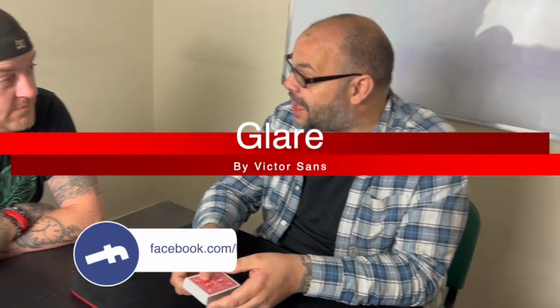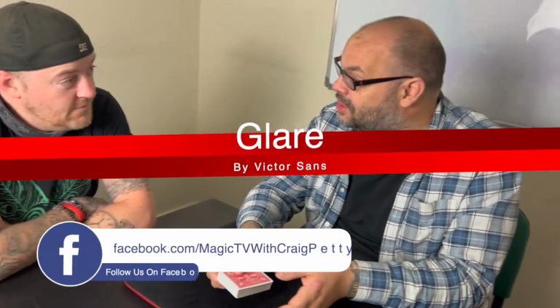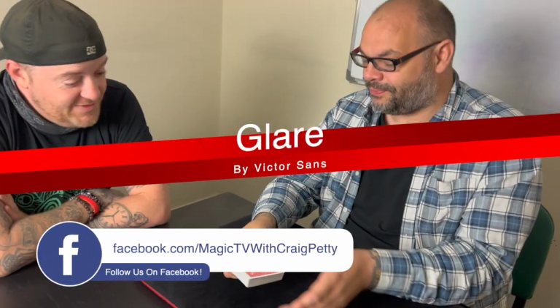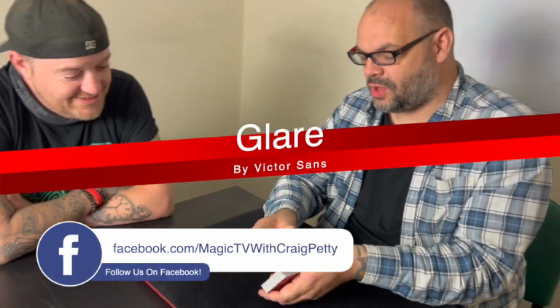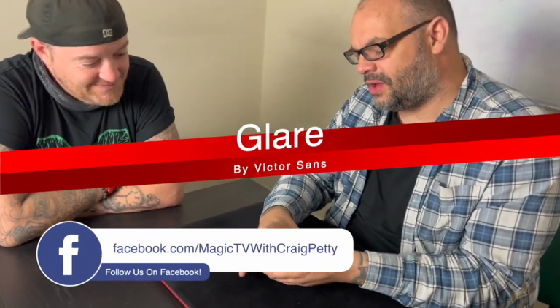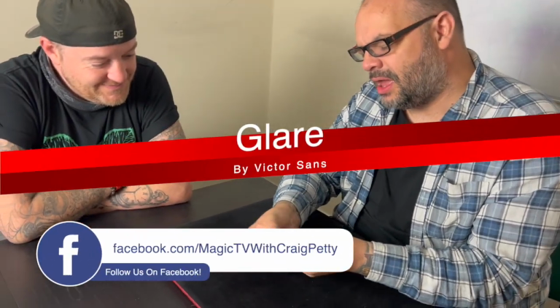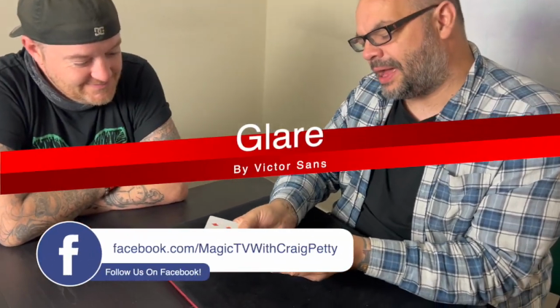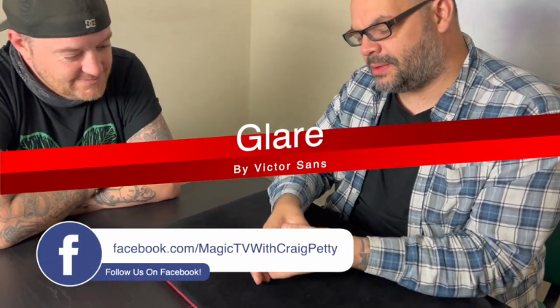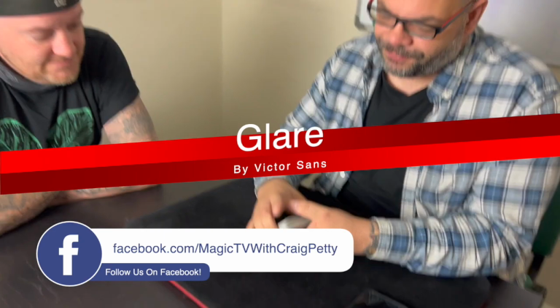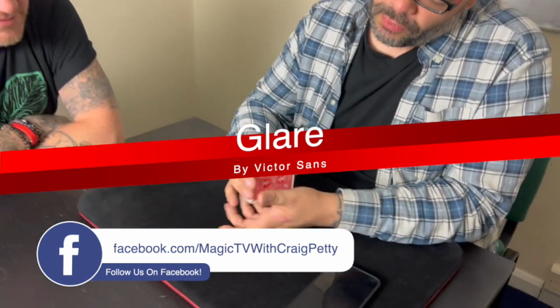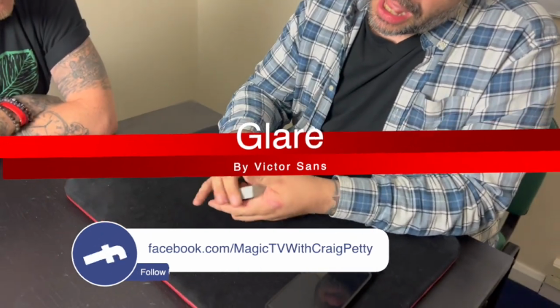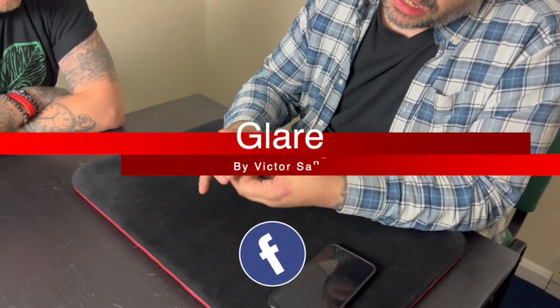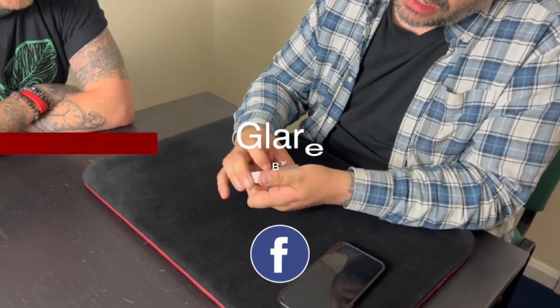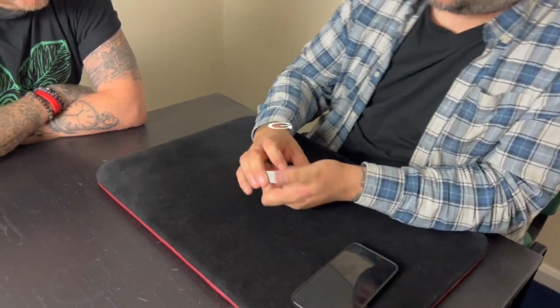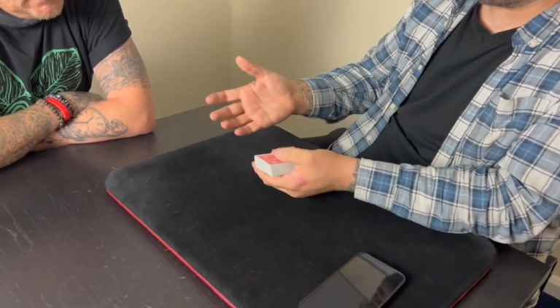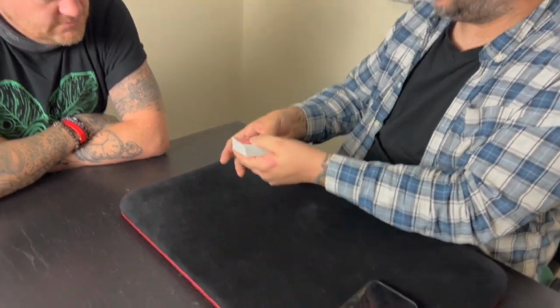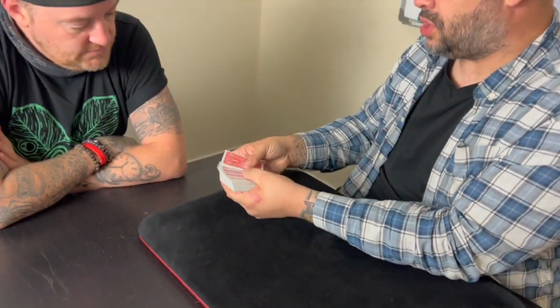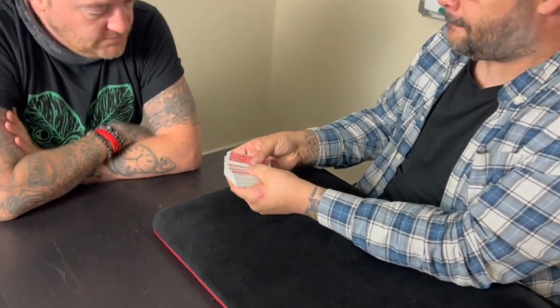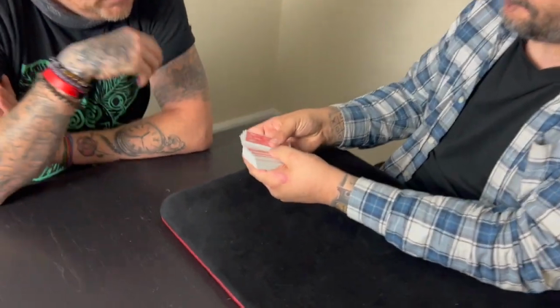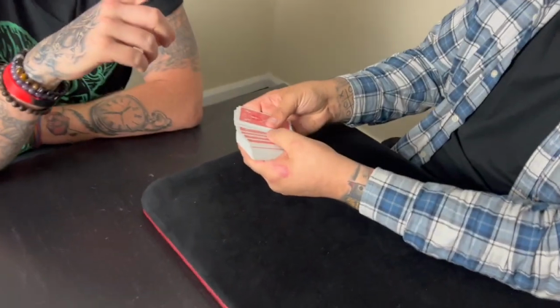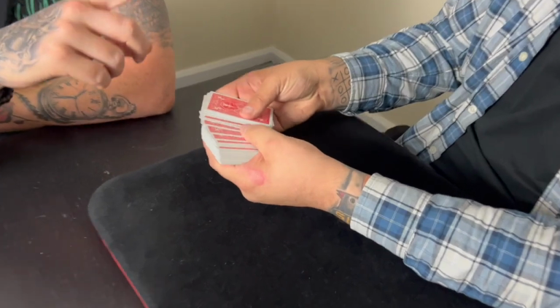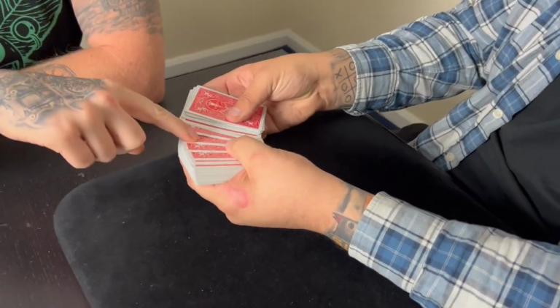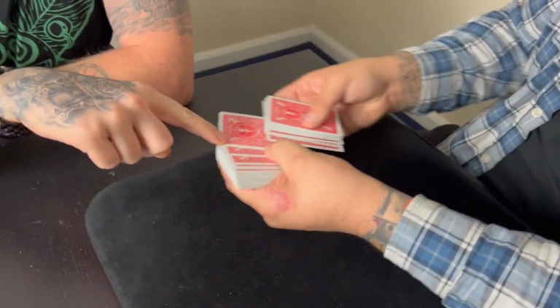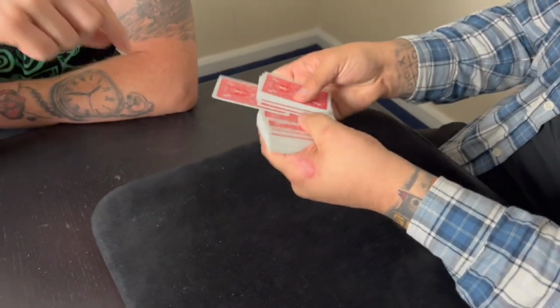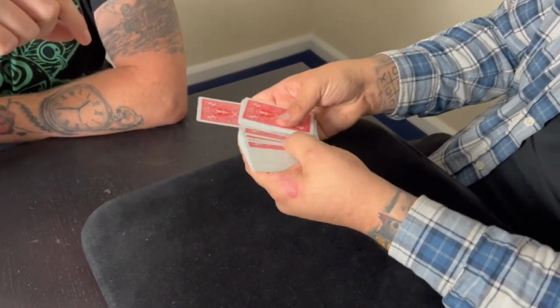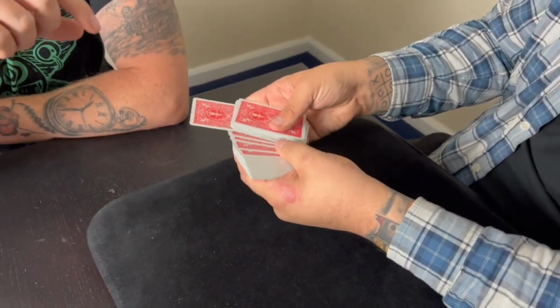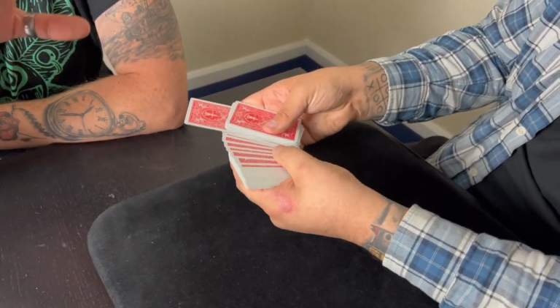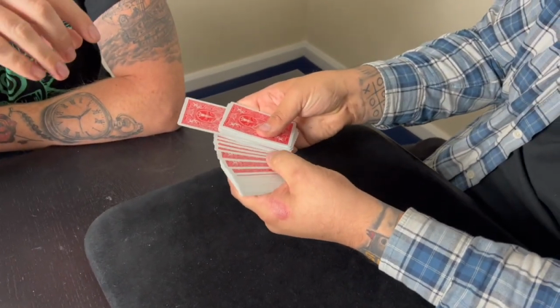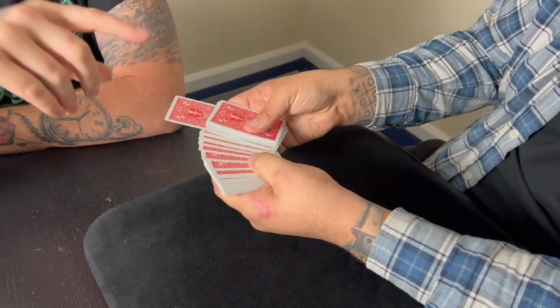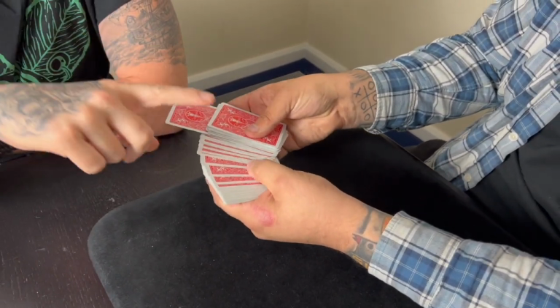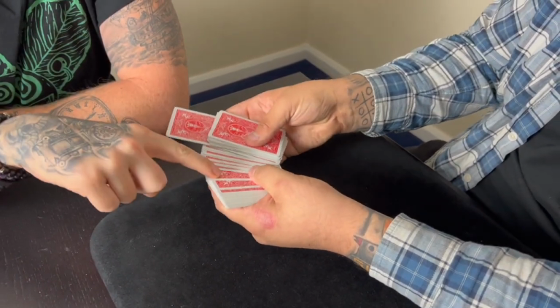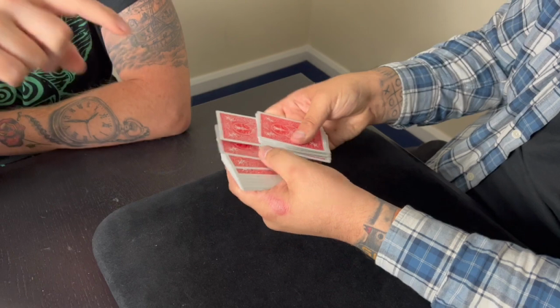How you doing, Matt? You all right? I'm good. Good stuff. I've got a pack of cards here, mate. You're going to pick three cards. So as I spread through, touch a card. That one. Nice. And a second card. Thanks very much. That one. You did that perfectly.